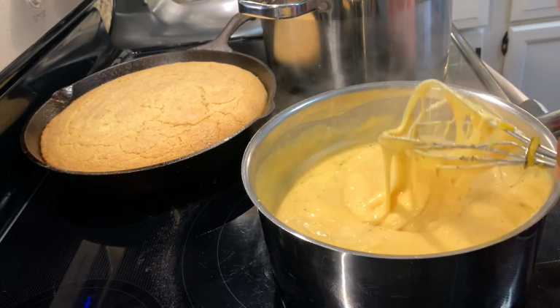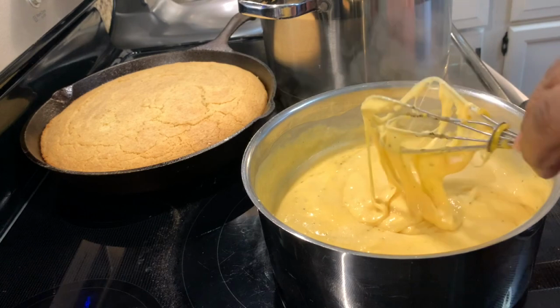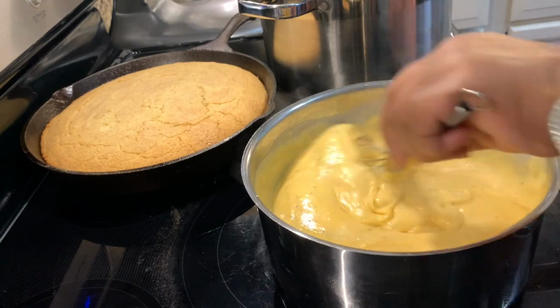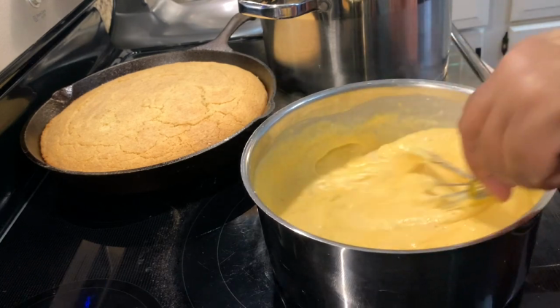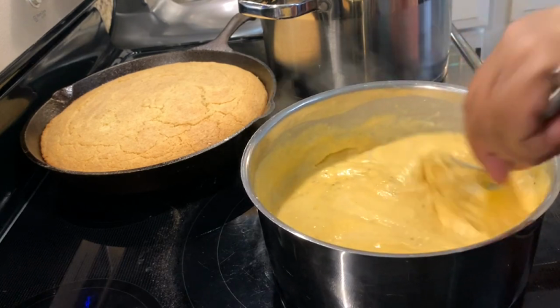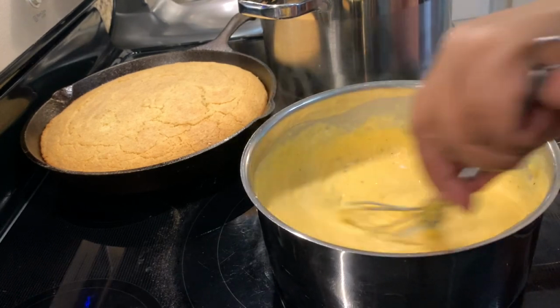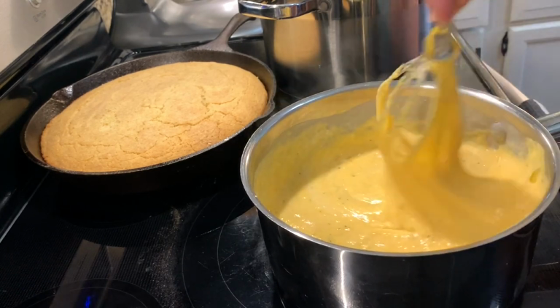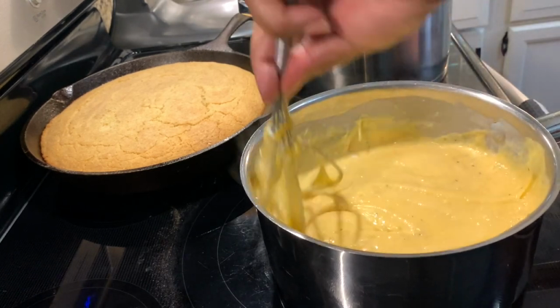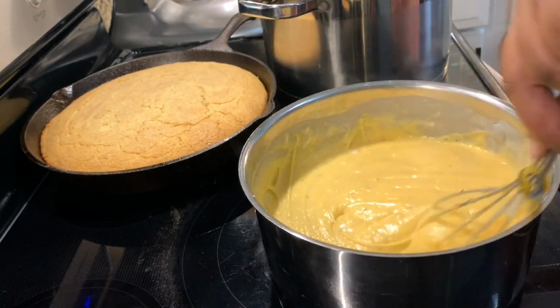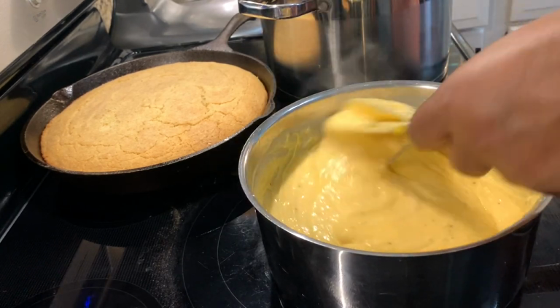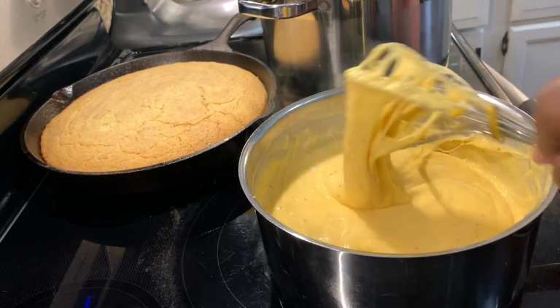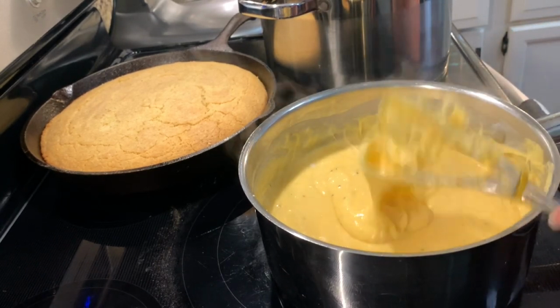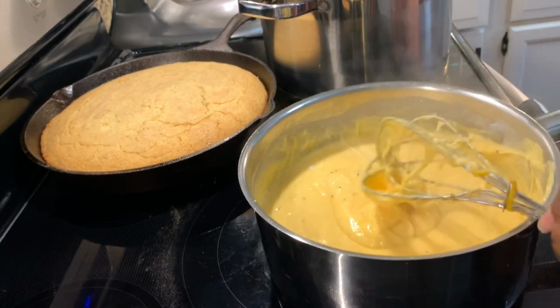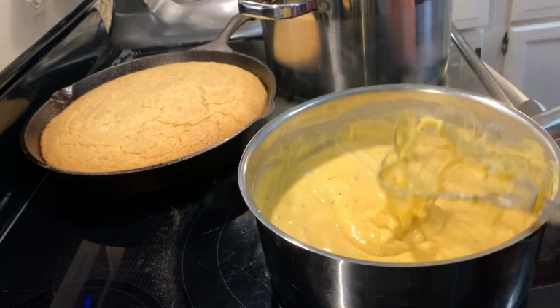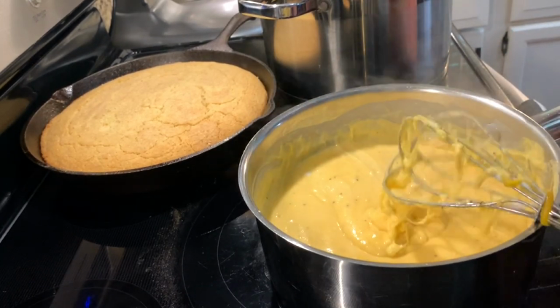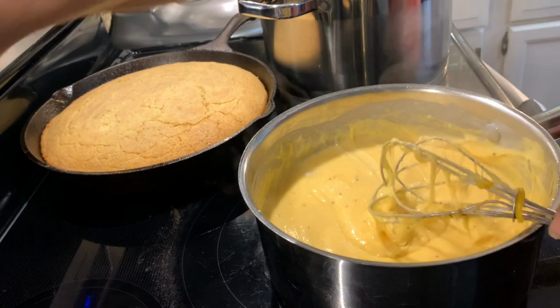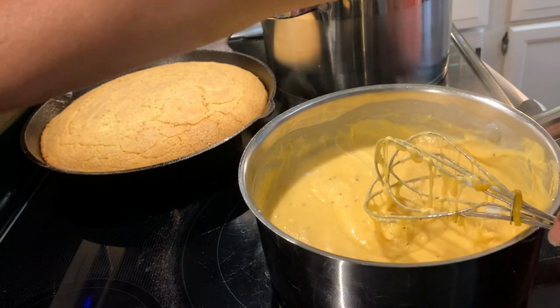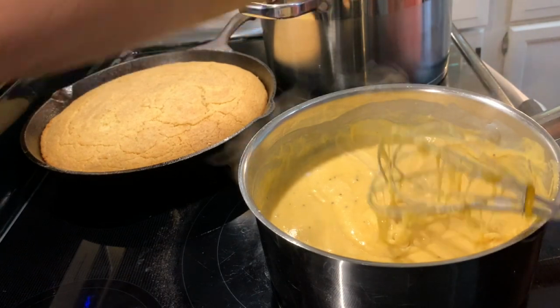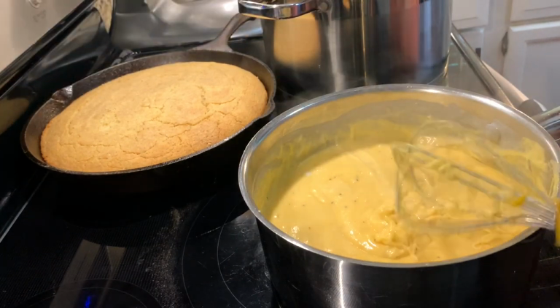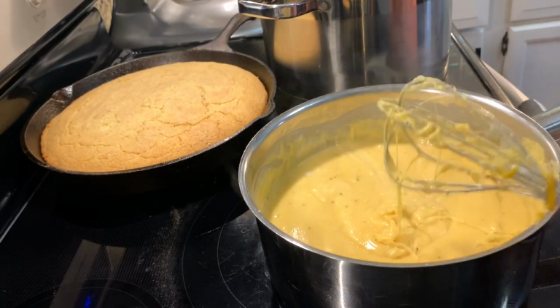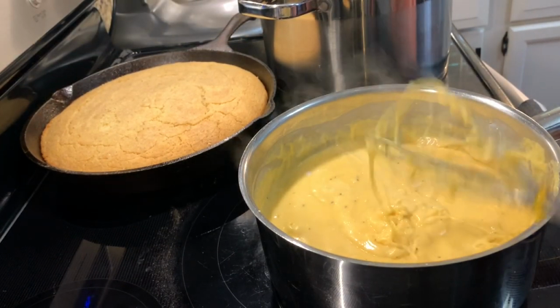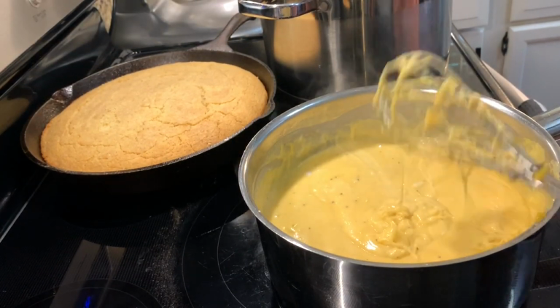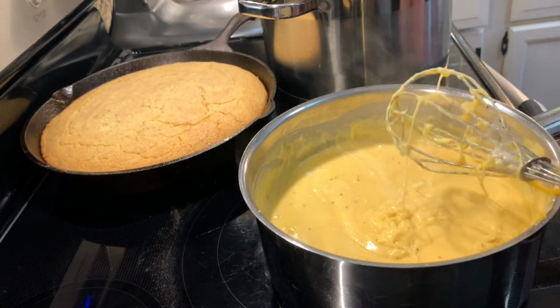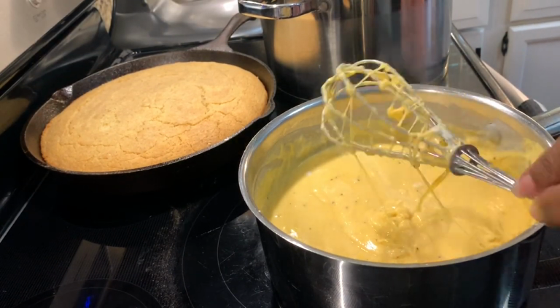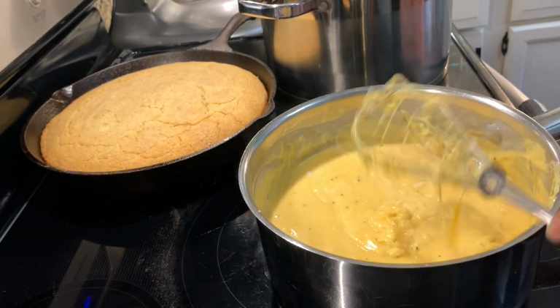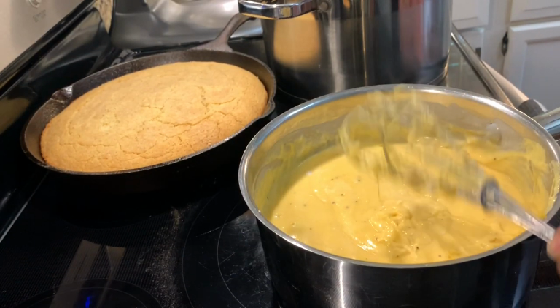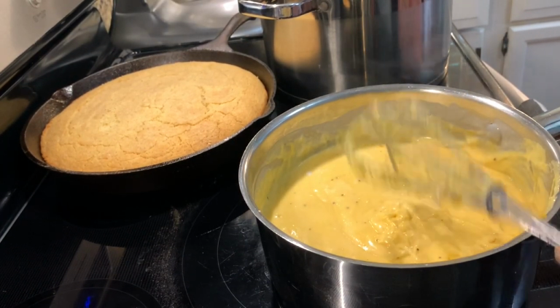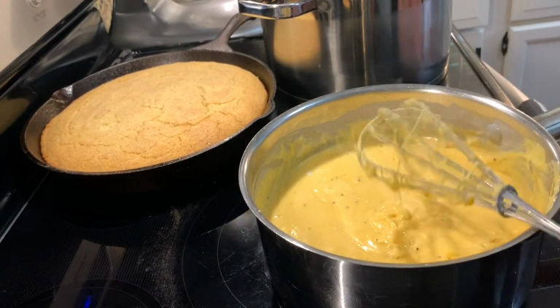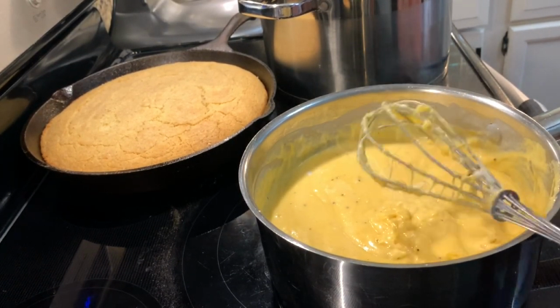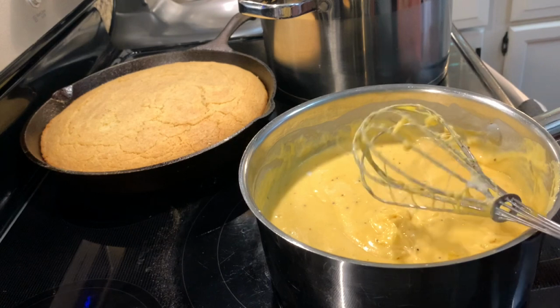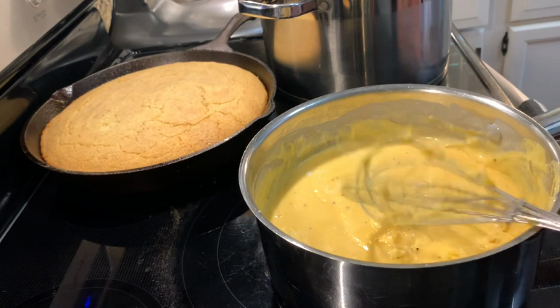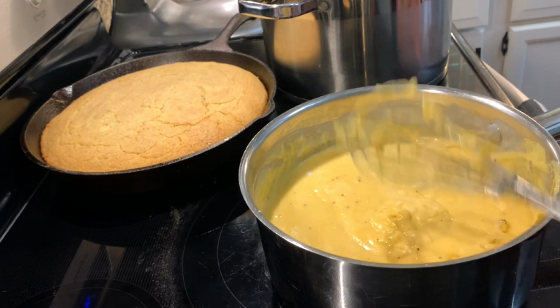My cornbread is in the side of the oven — I forgot to tell you I made cornbread to go with this. Let me turn this eye off because we're going to combine this cheese mixture in with the potatoes now.